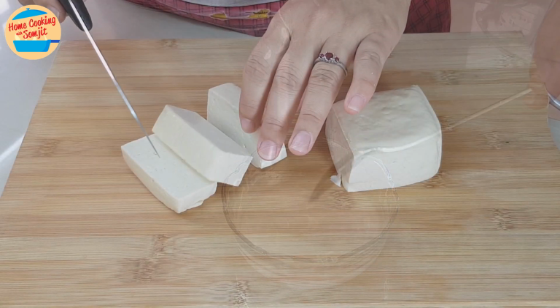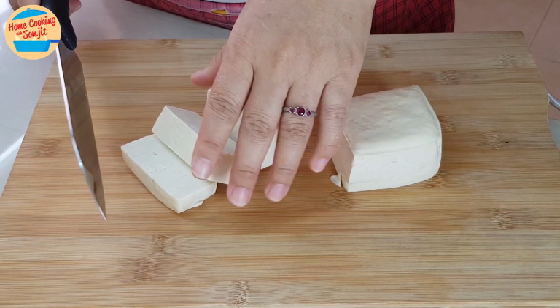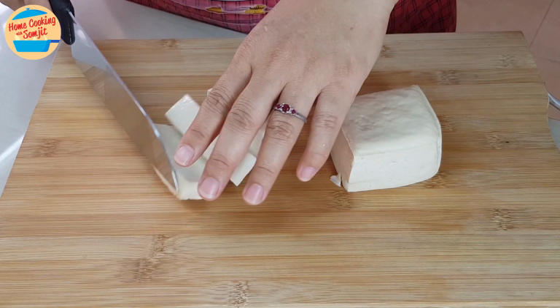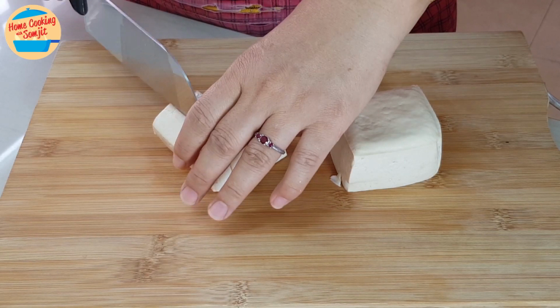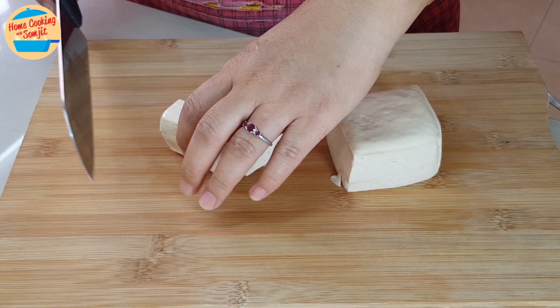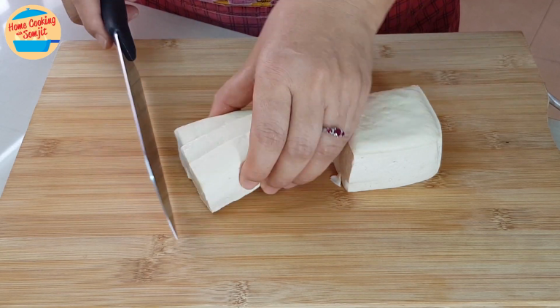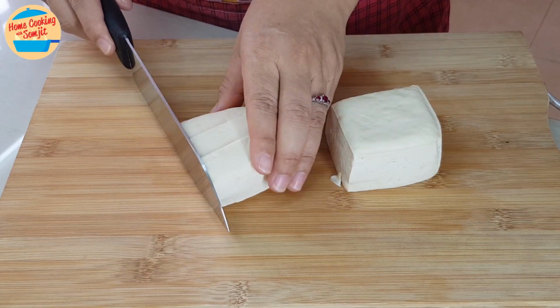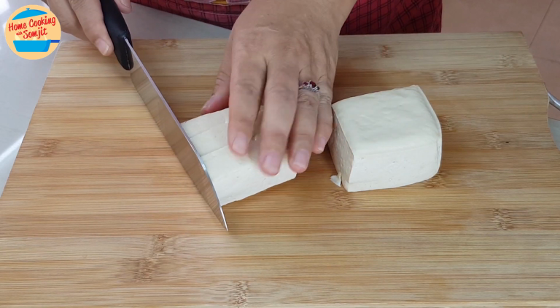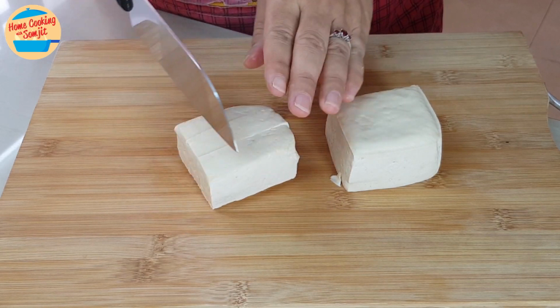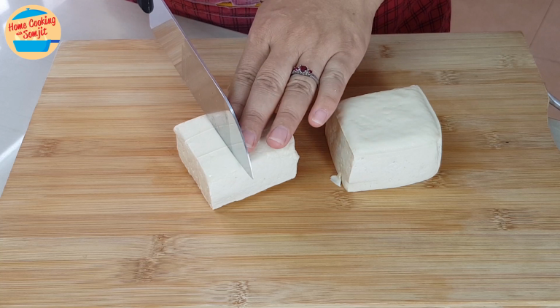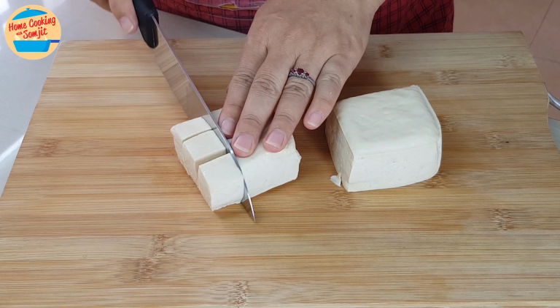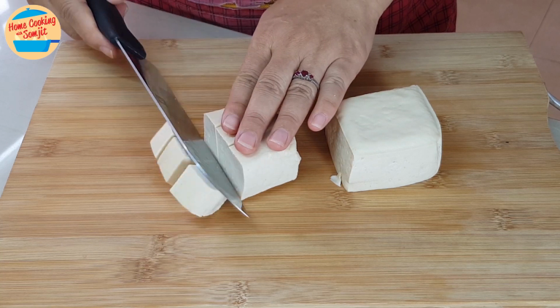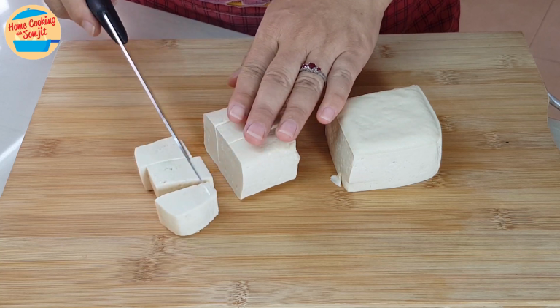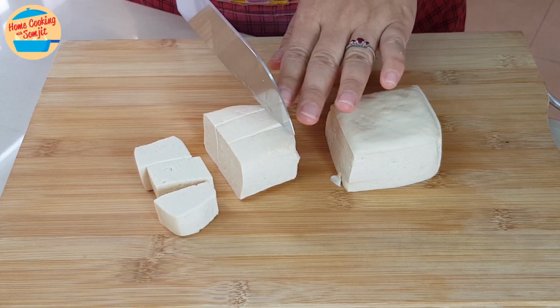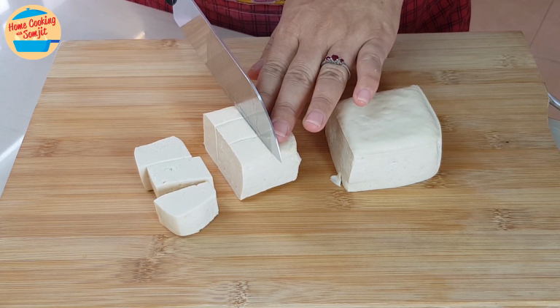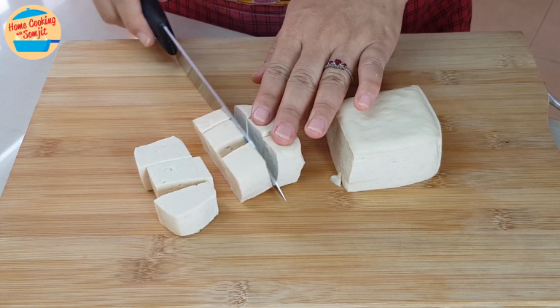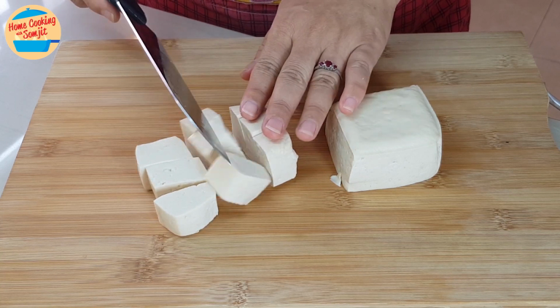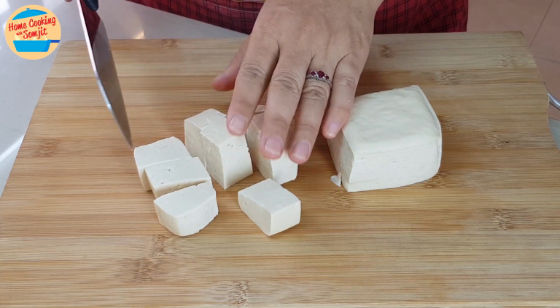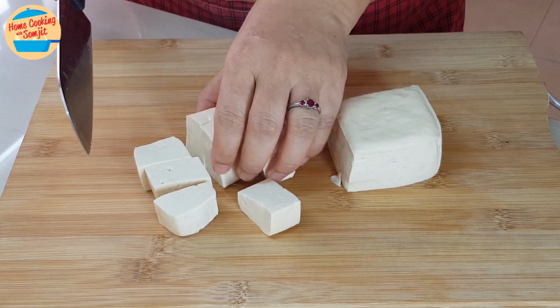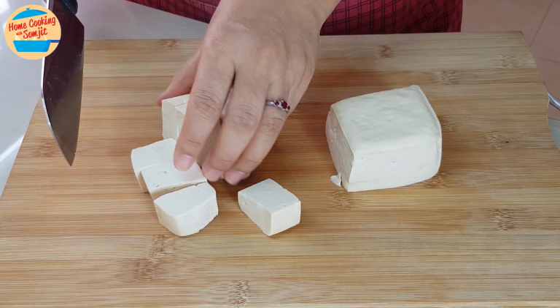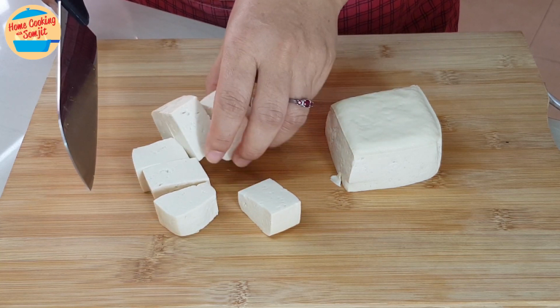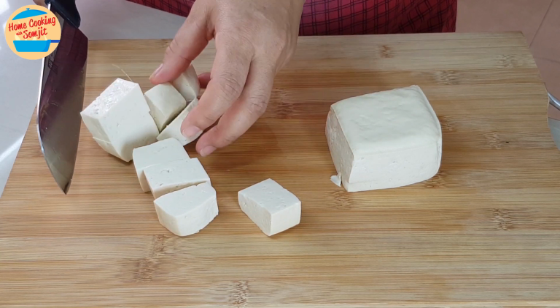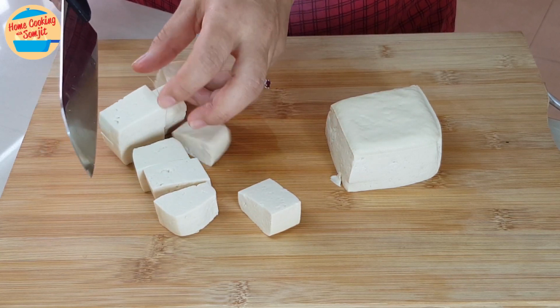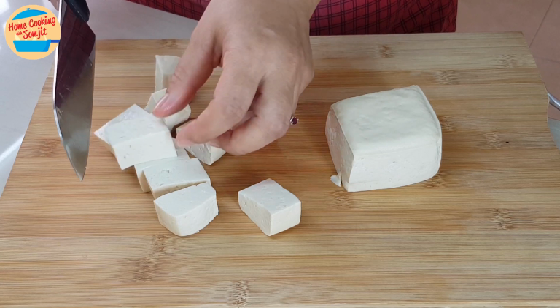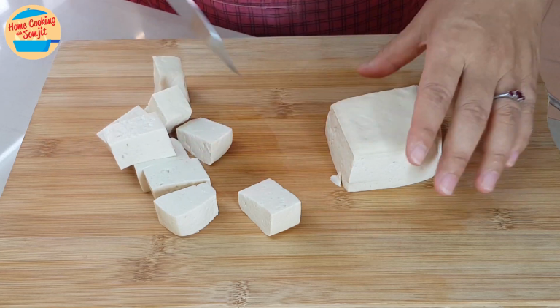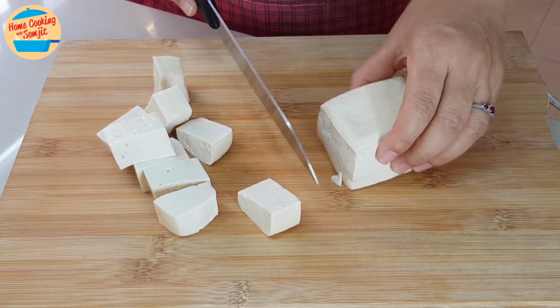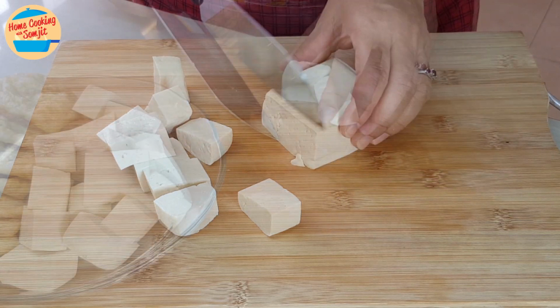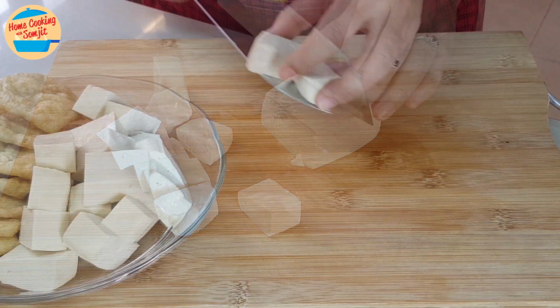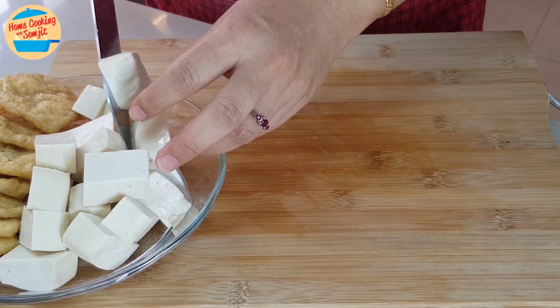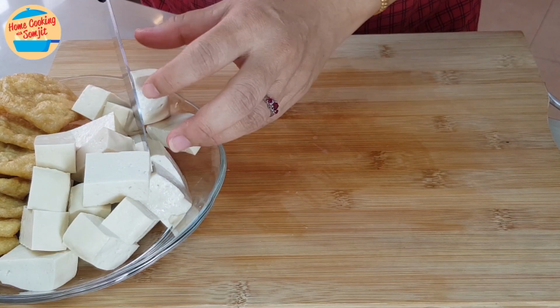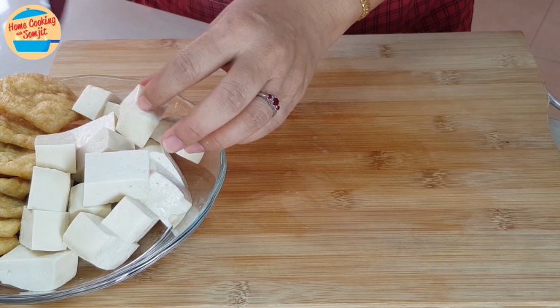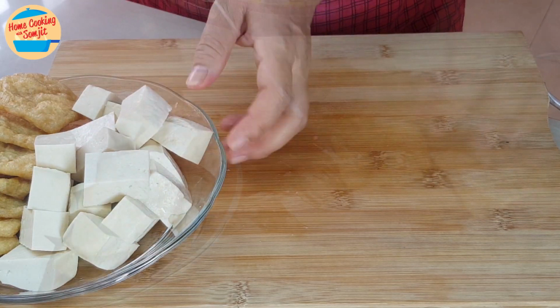Next, cut the tofu into smaller pieces, about 1 x 2 cm cubes. For 1 block of tofu, we can get about 9 pieces. The tofu is cut.